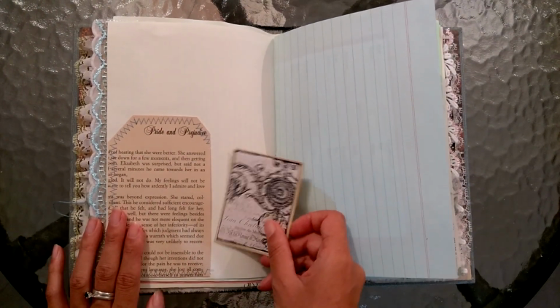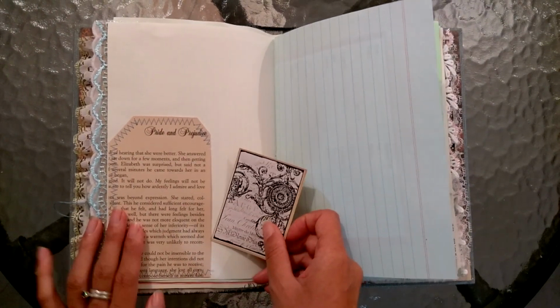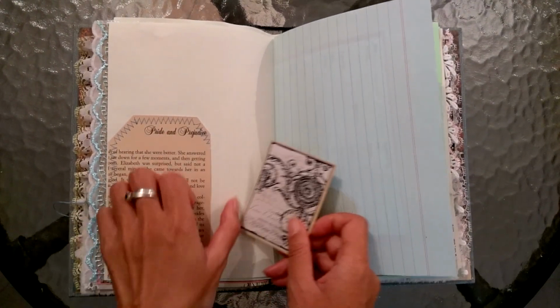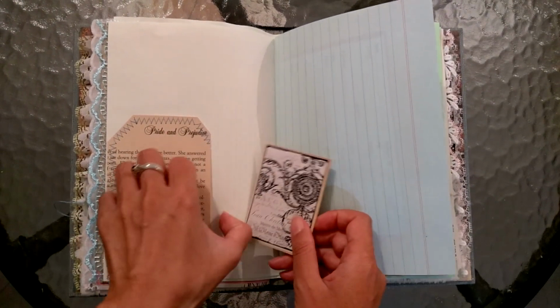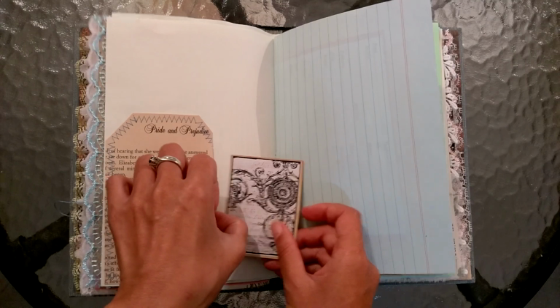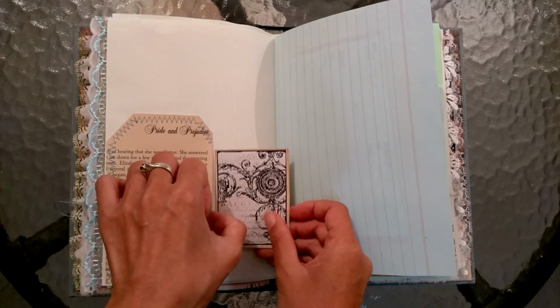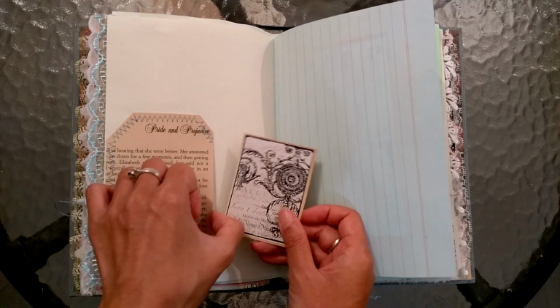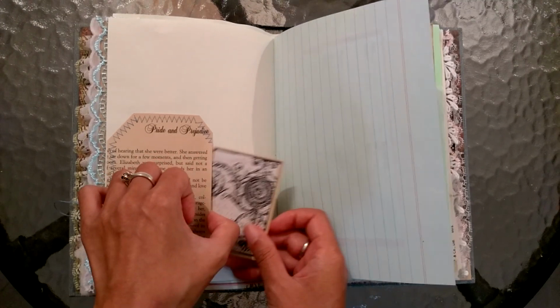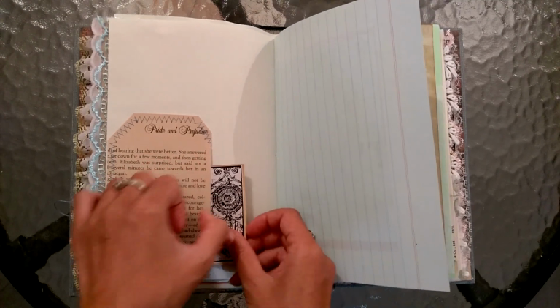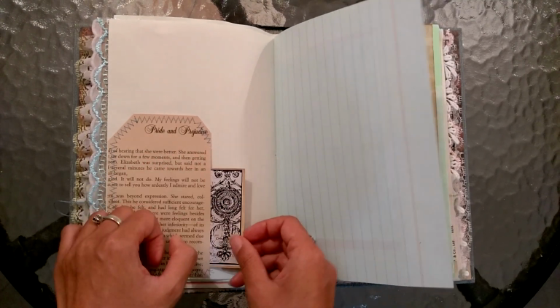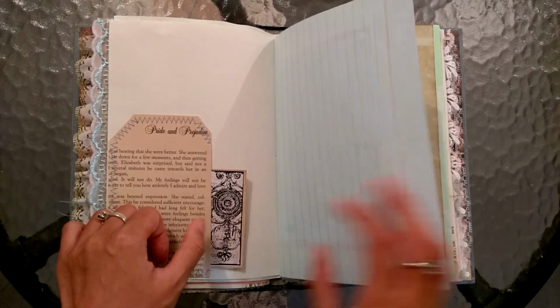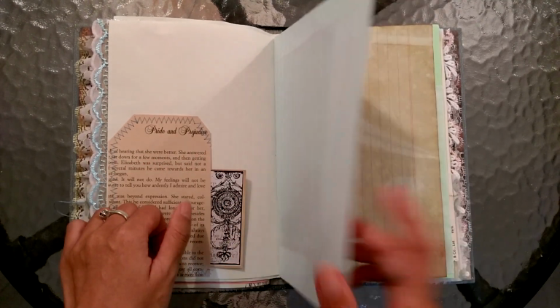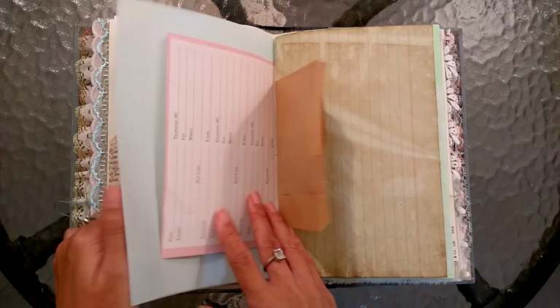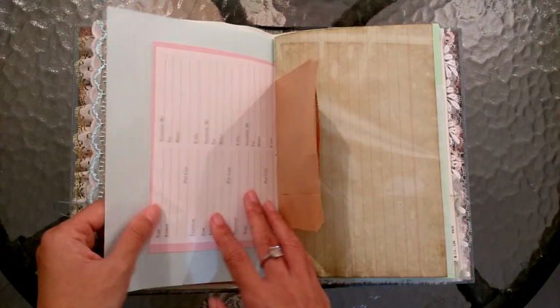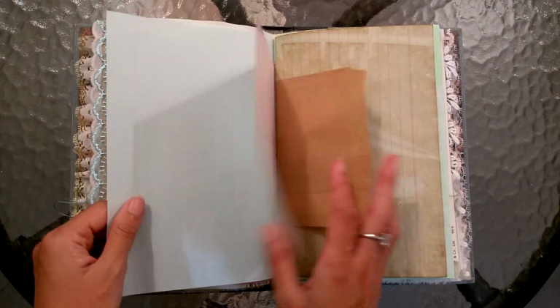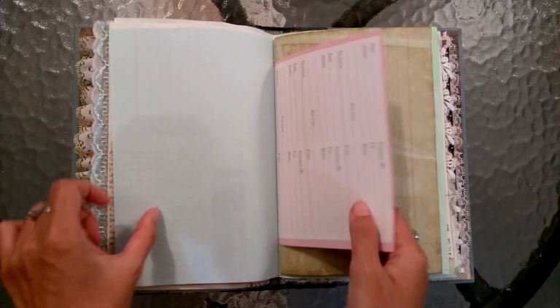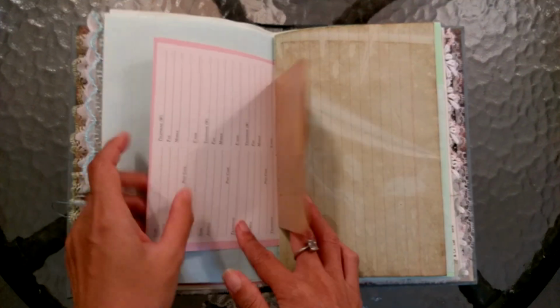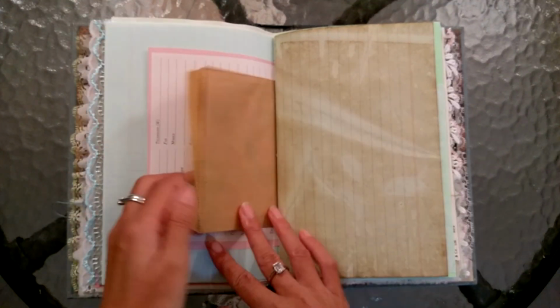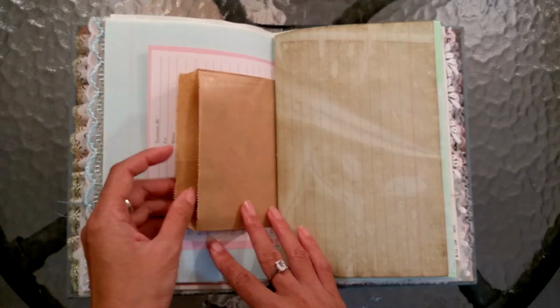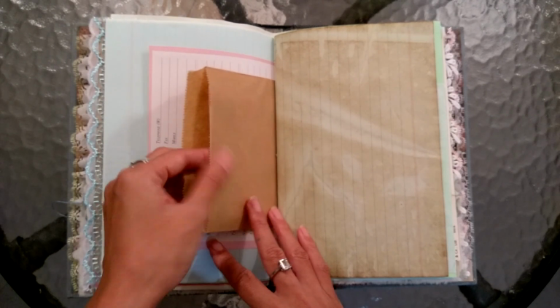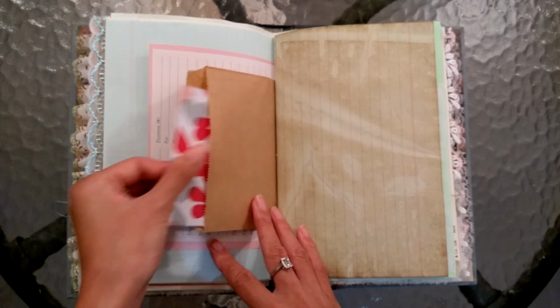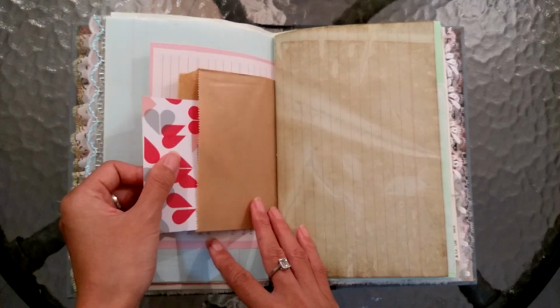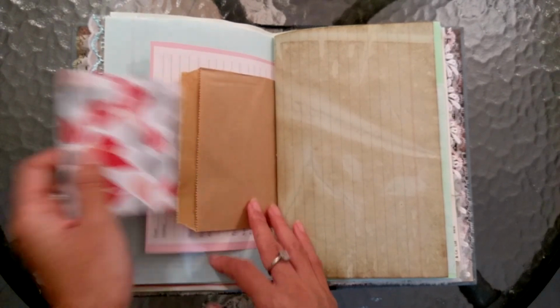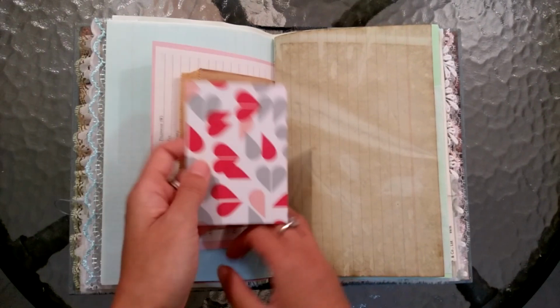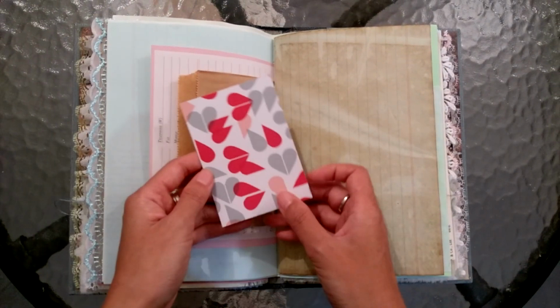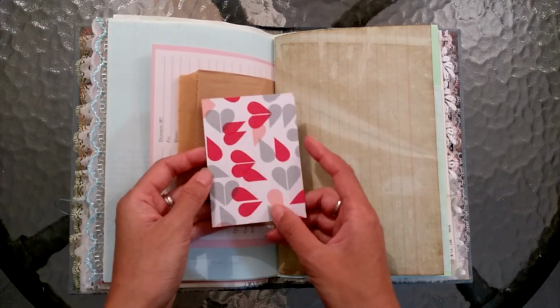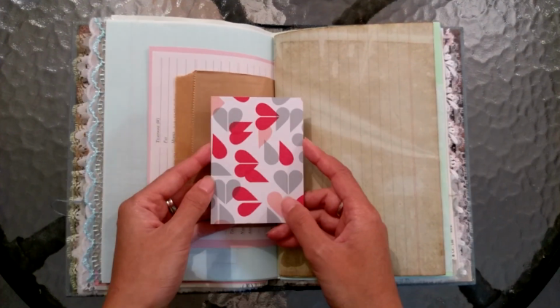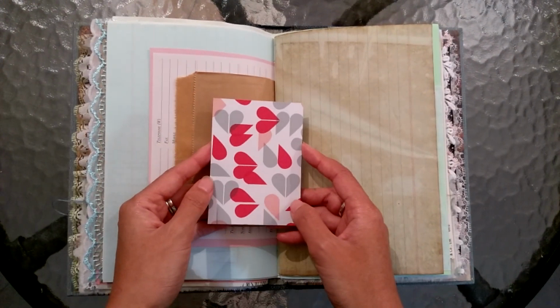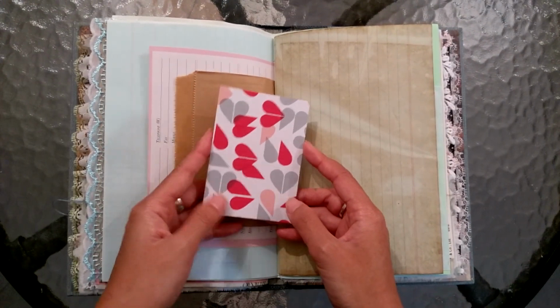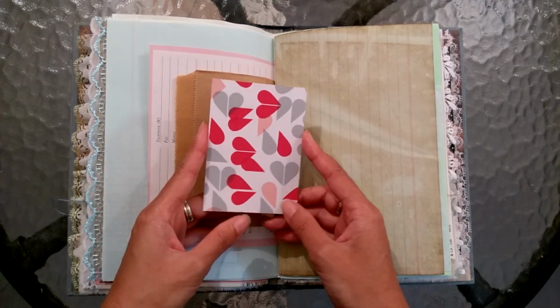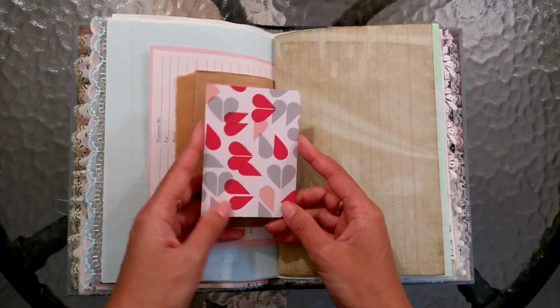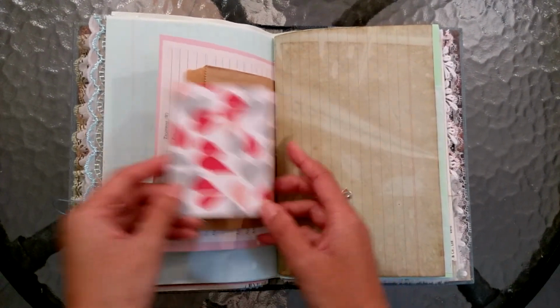And there's a little journaling card from Happy Mail. And hearts, because it's all a love story, isn't it? Pride and Prejudice.